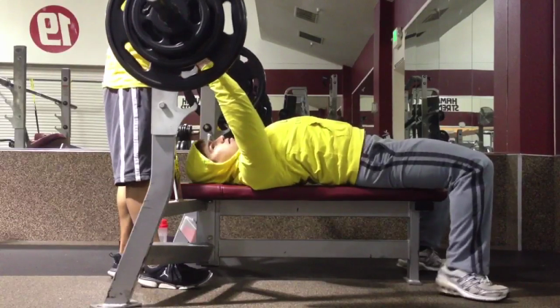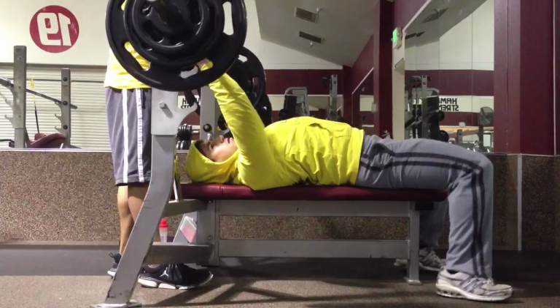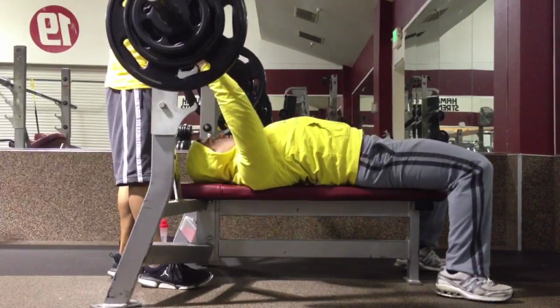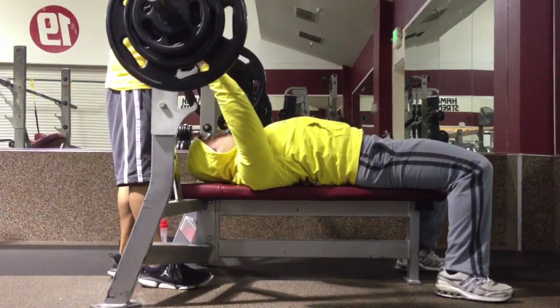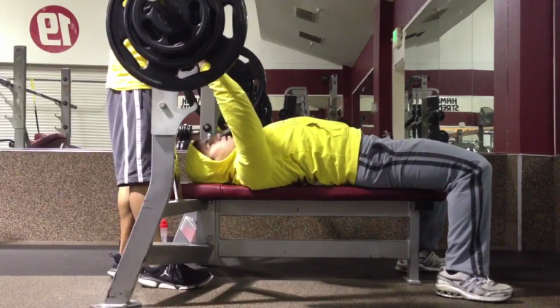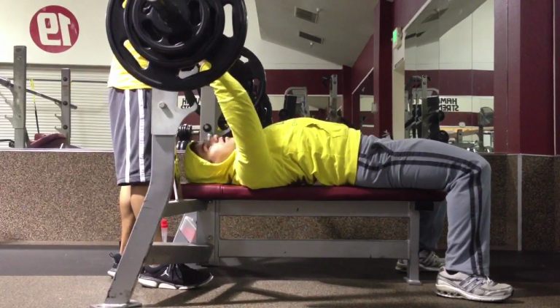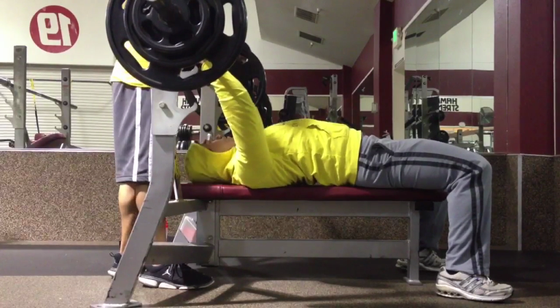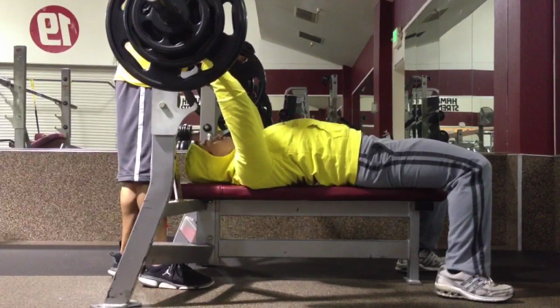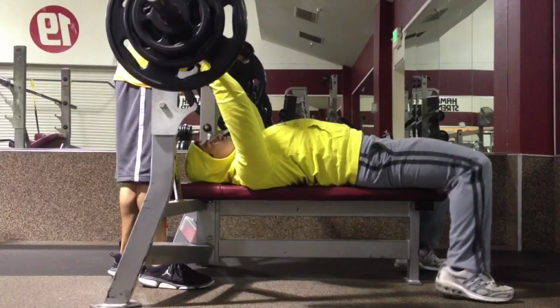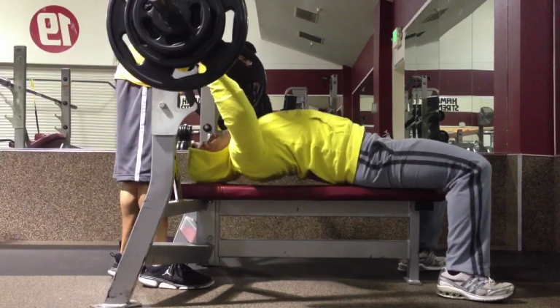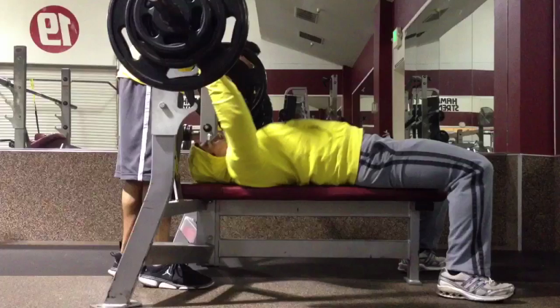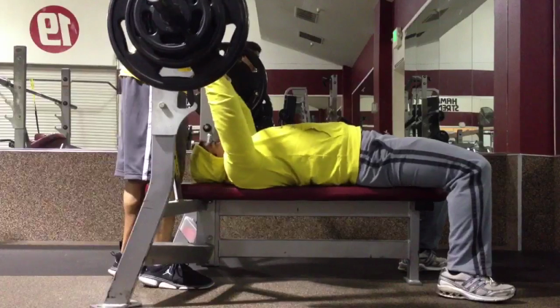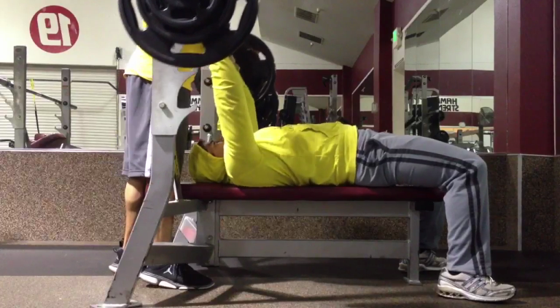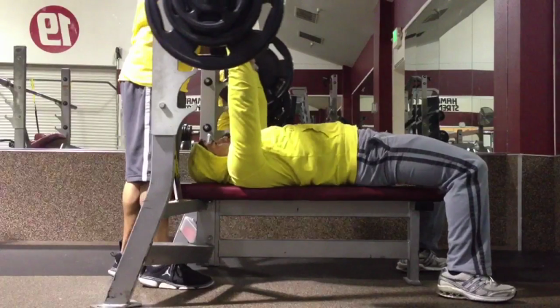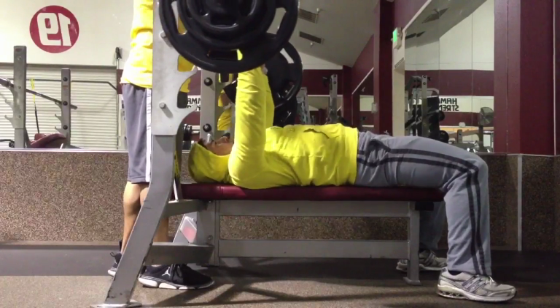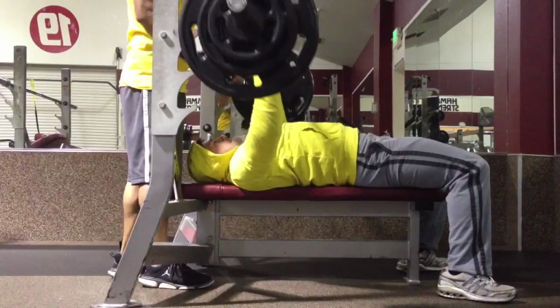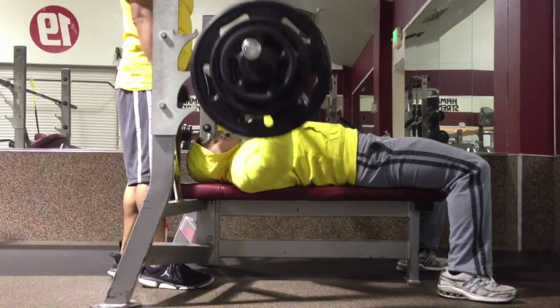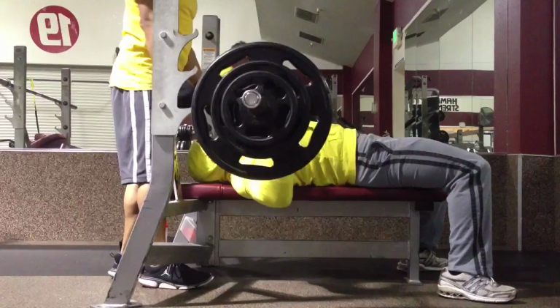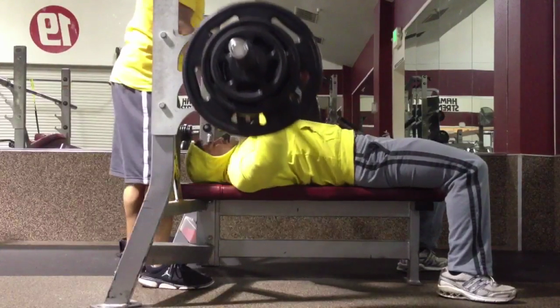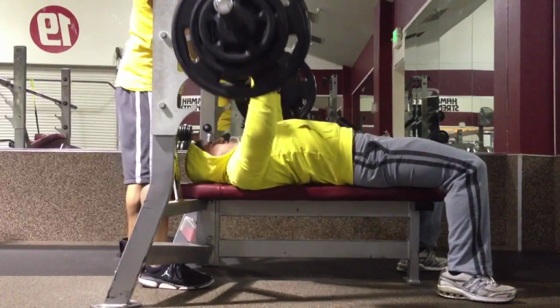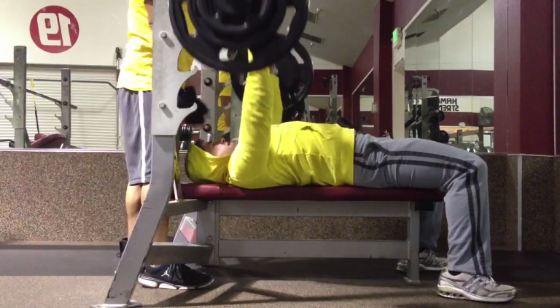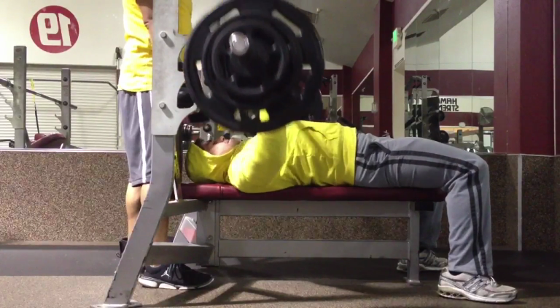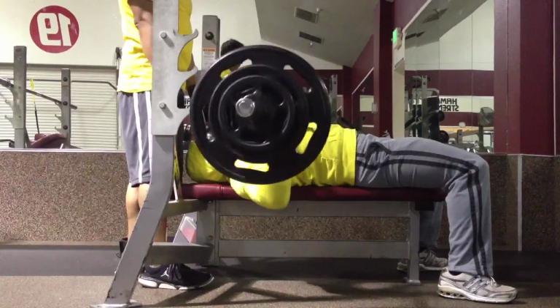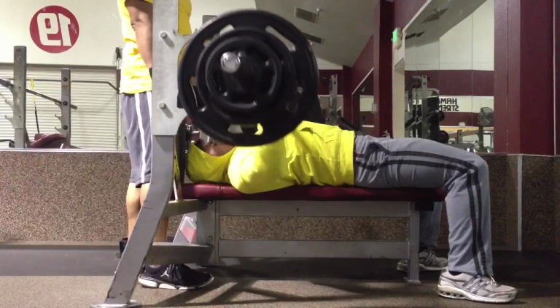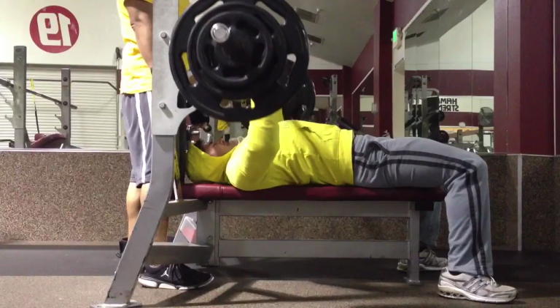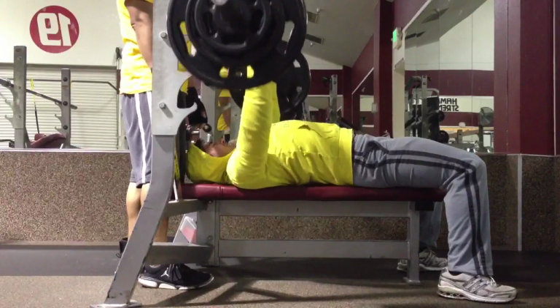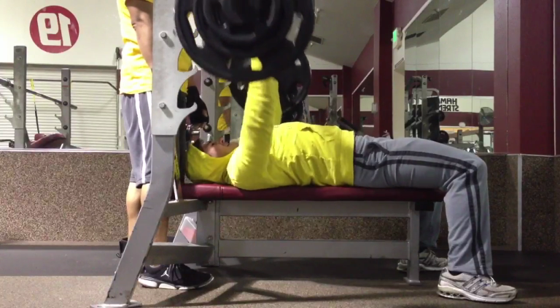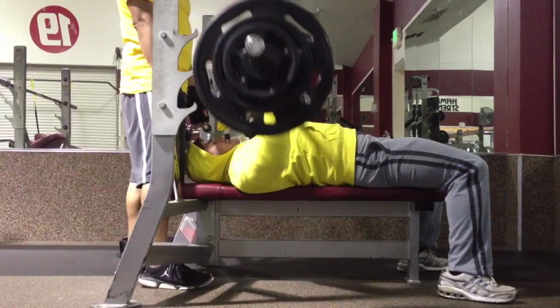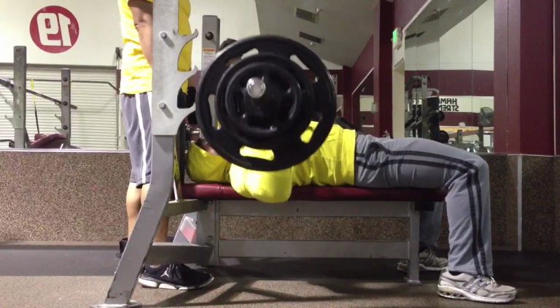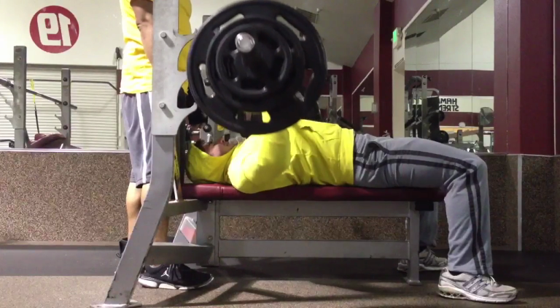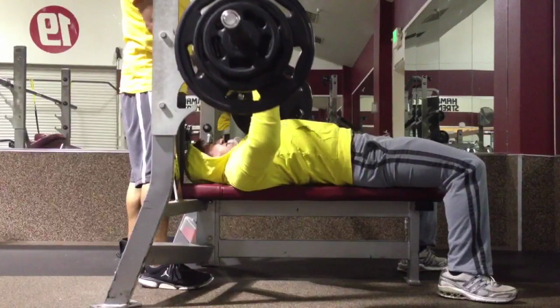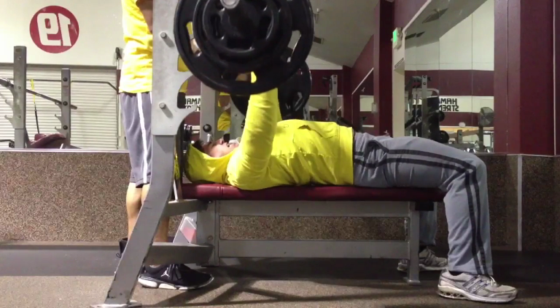After the last set I was feeling good, and I haven't maxed out in a while — probably since November or maybe October. I hit 235 before, so I was like, I should try 245 just to see how it feels.